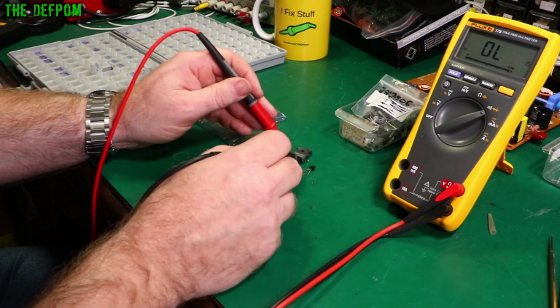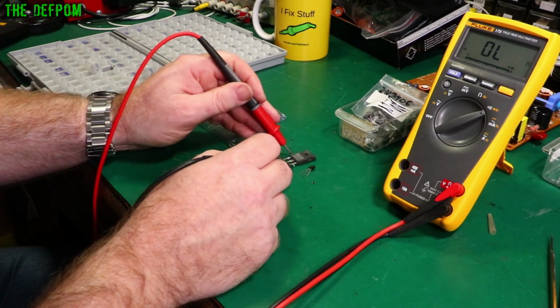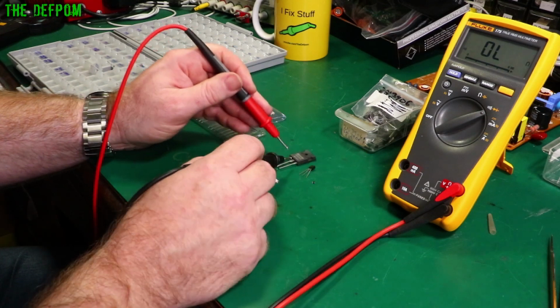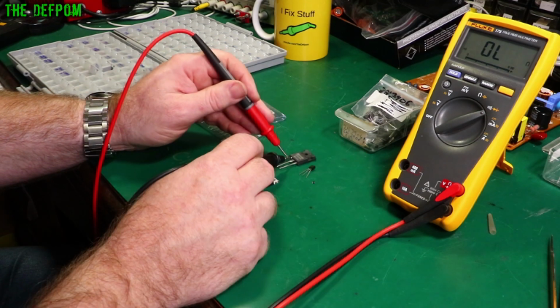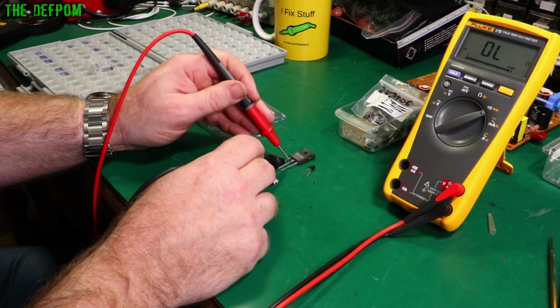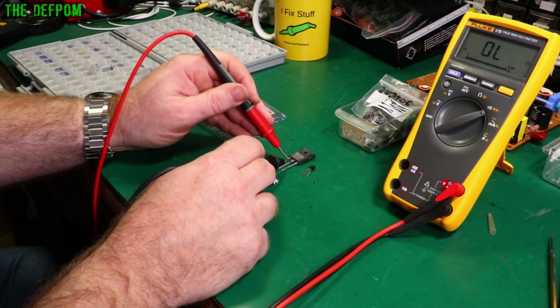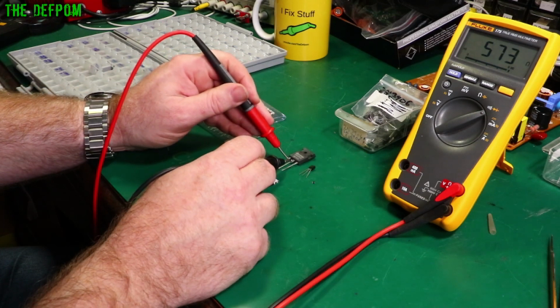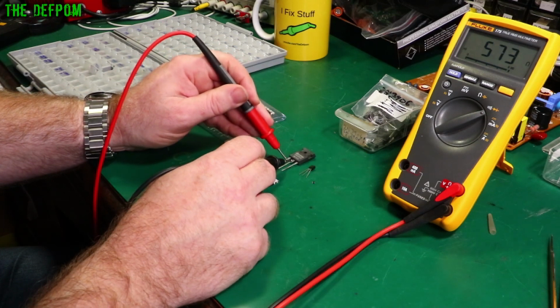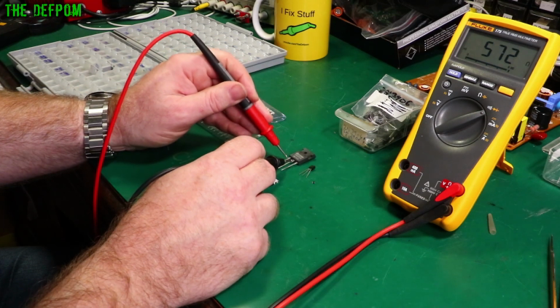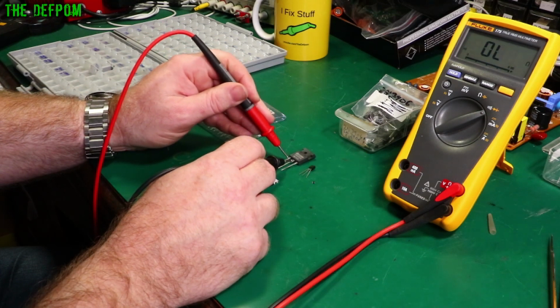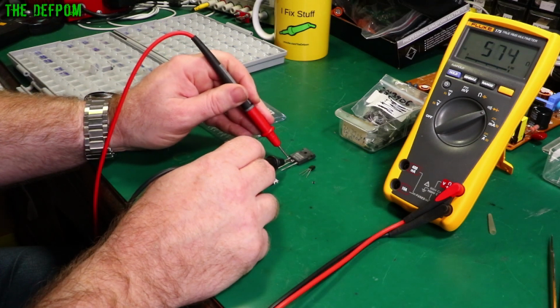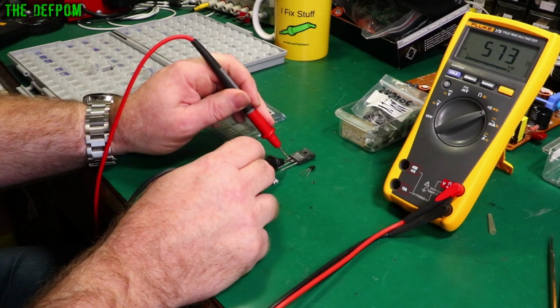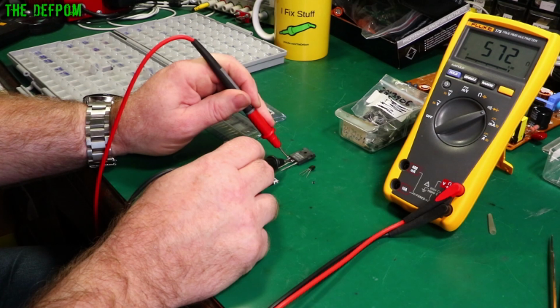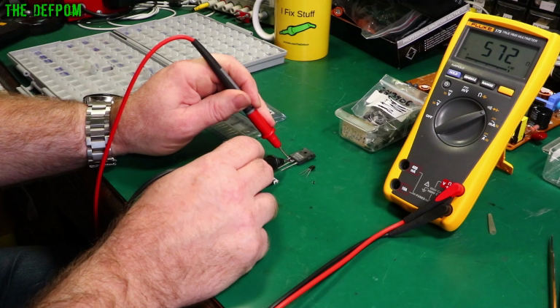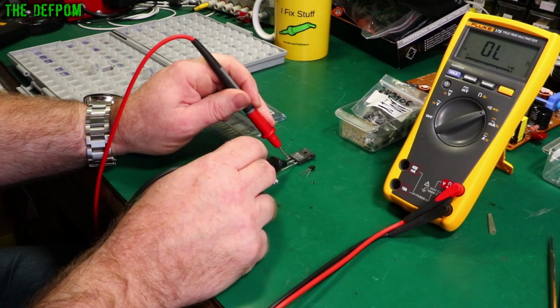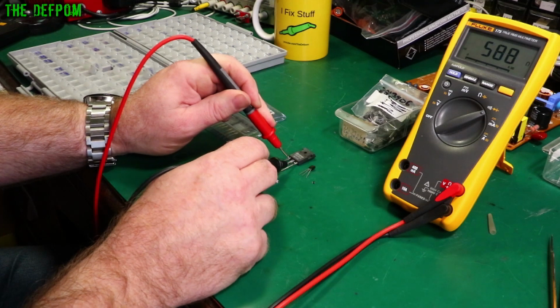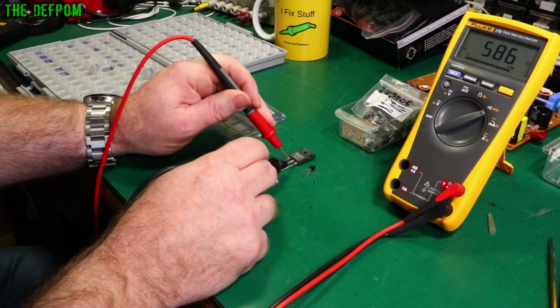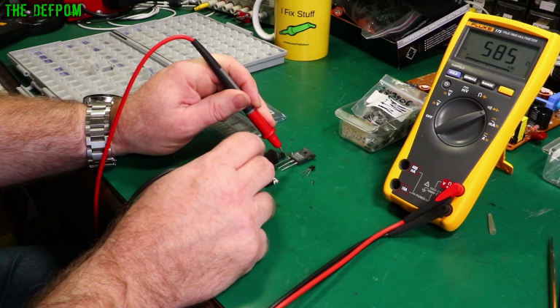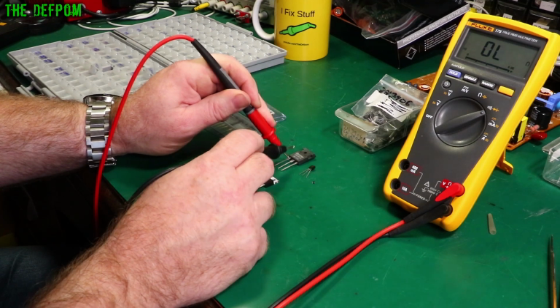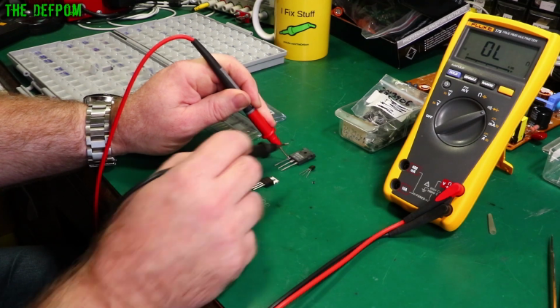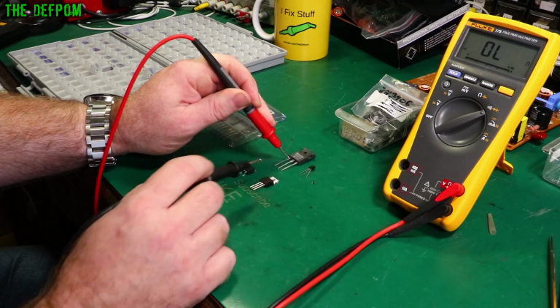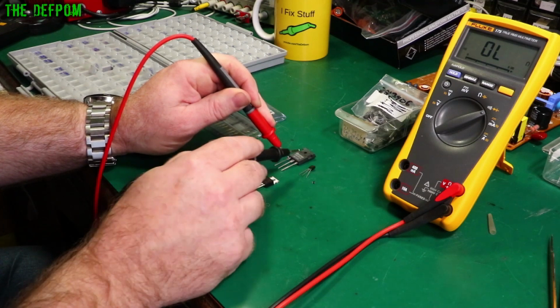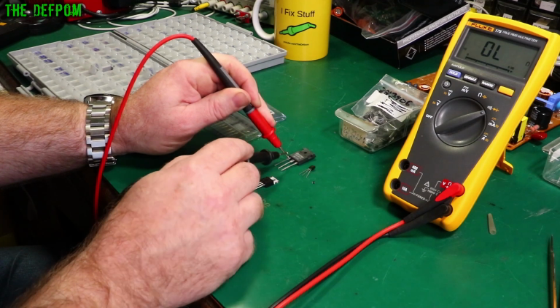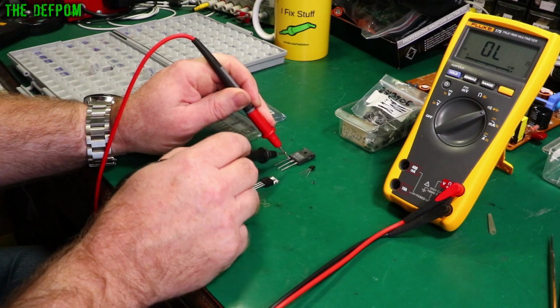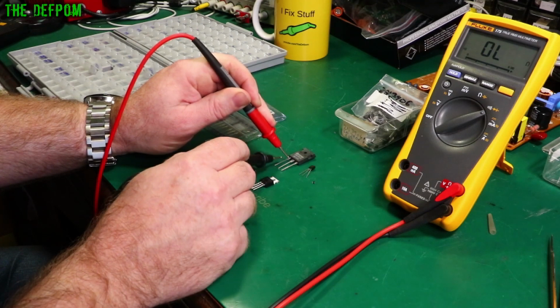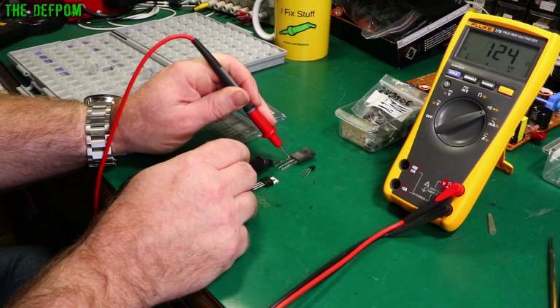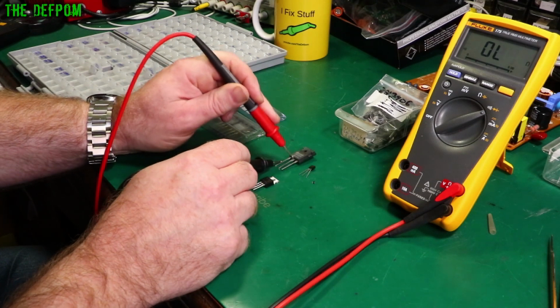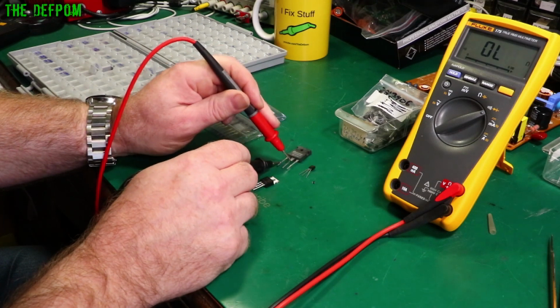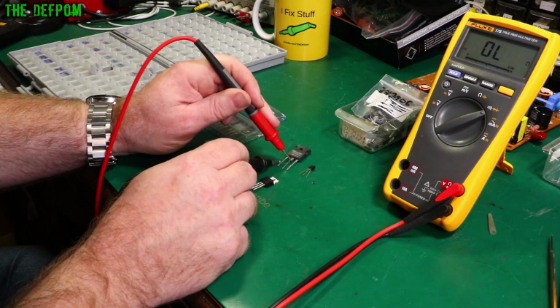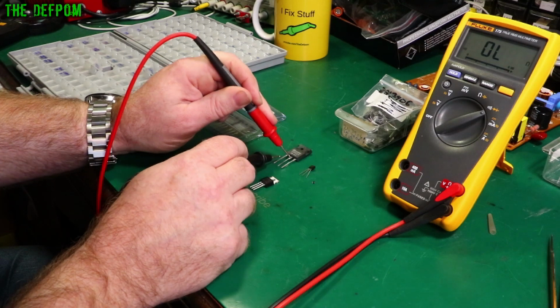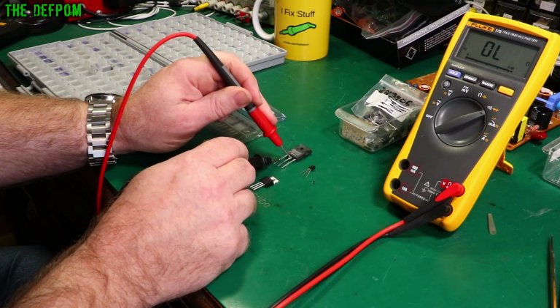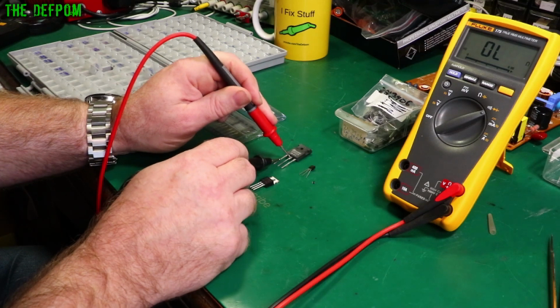On the bigger device I'm not sure what the pinout is. There — we've got something already. Junction that way, junction that way. So the red probe is on the base again, and if I reverse it you should see nothing.